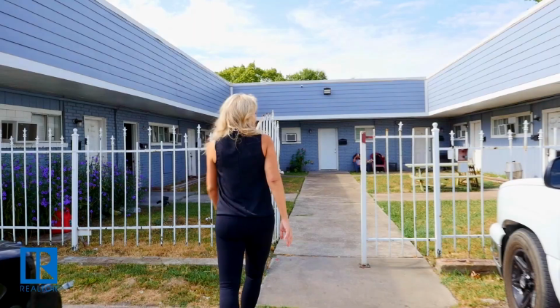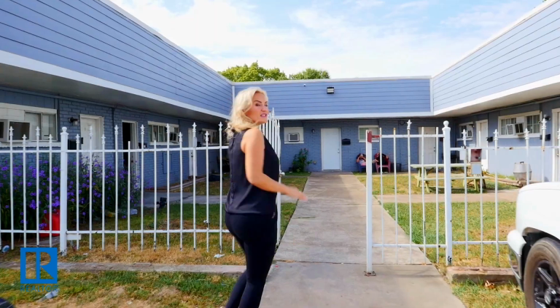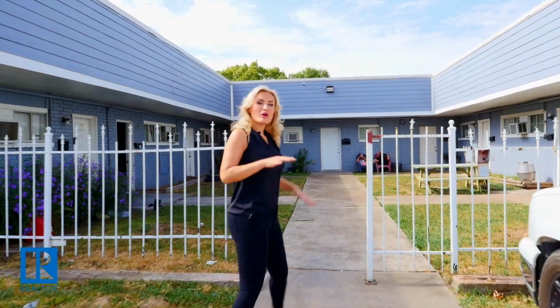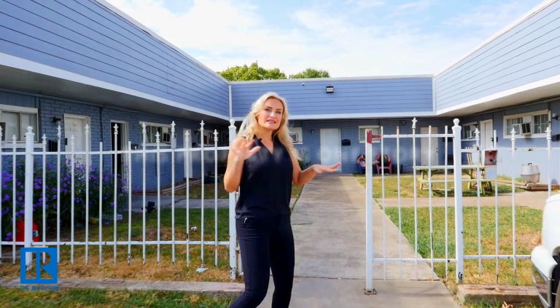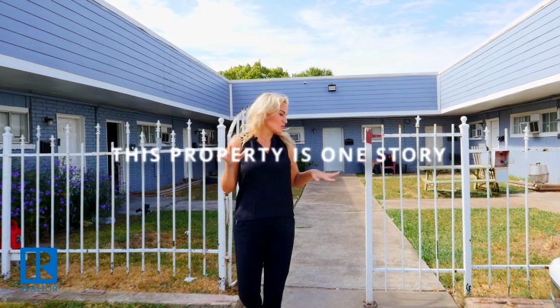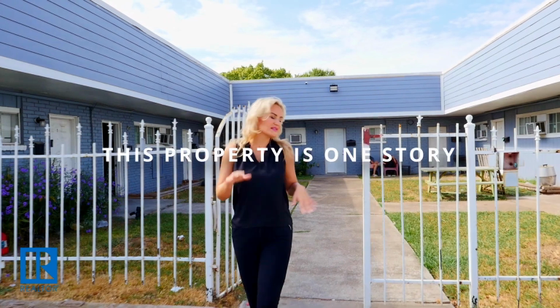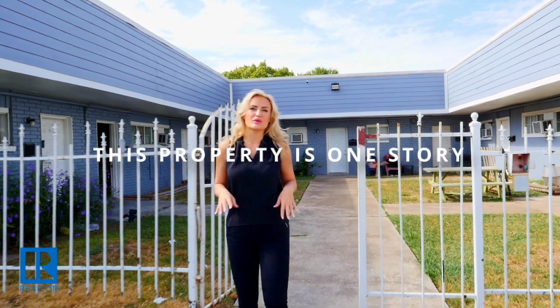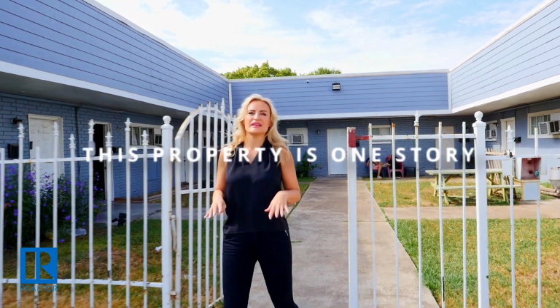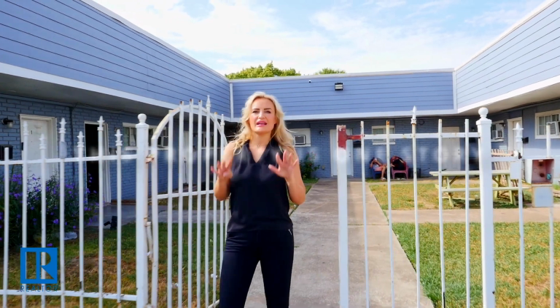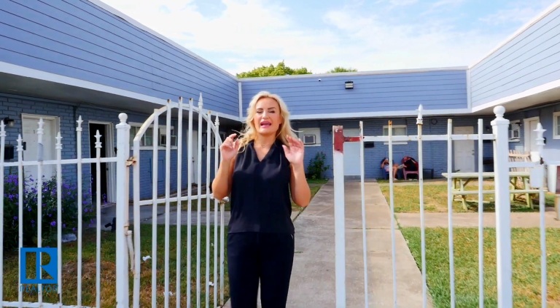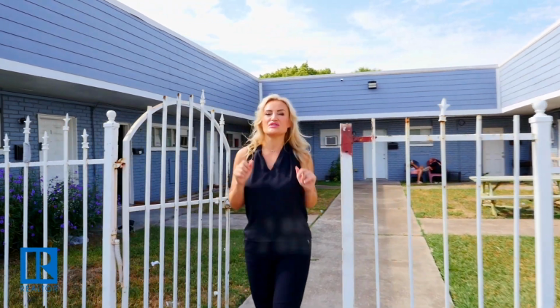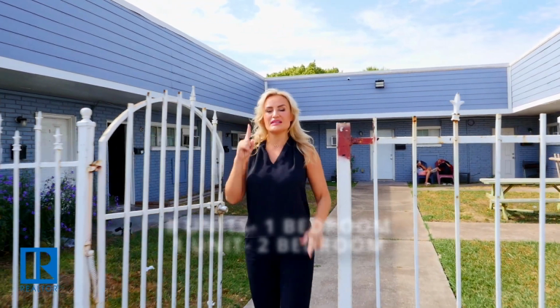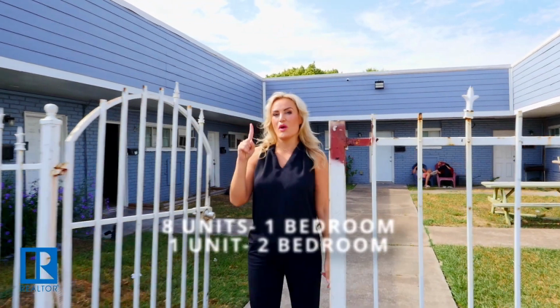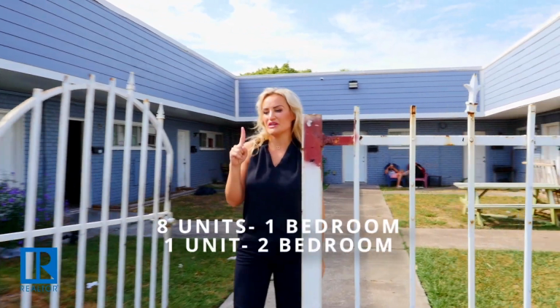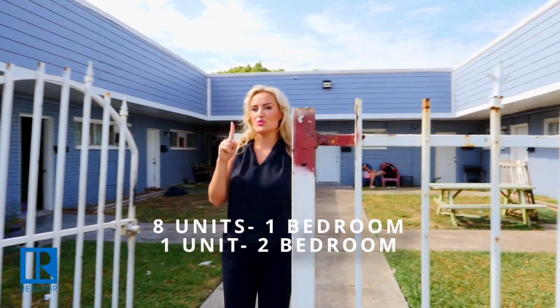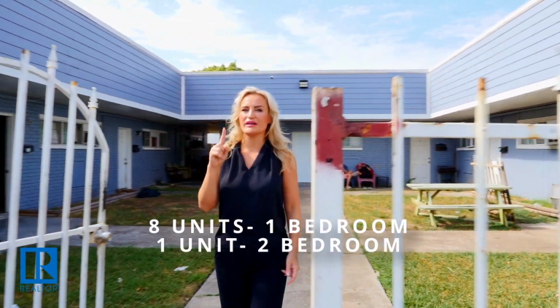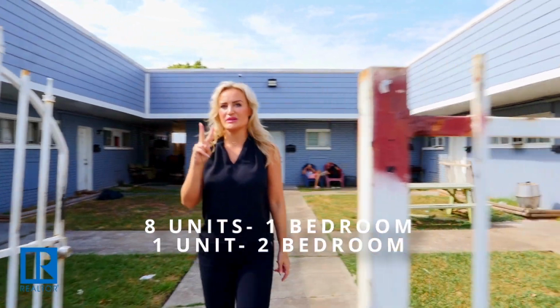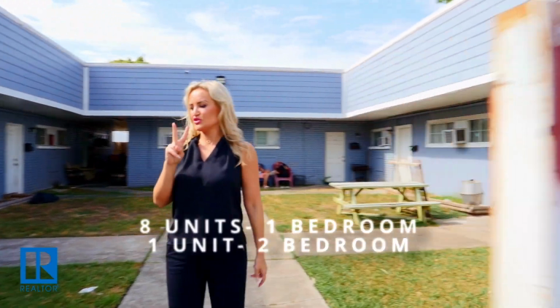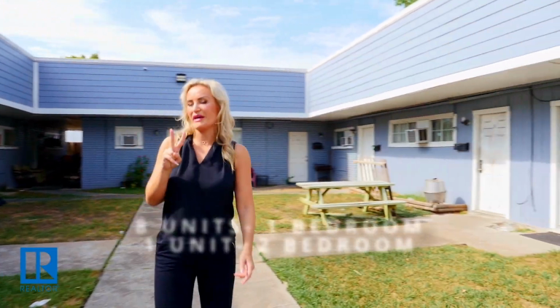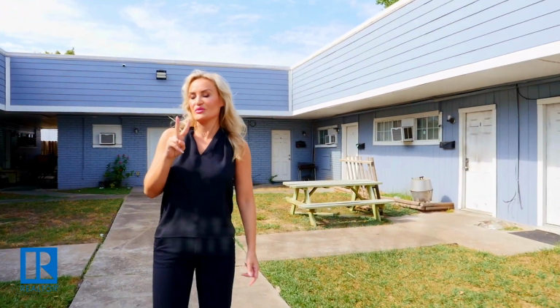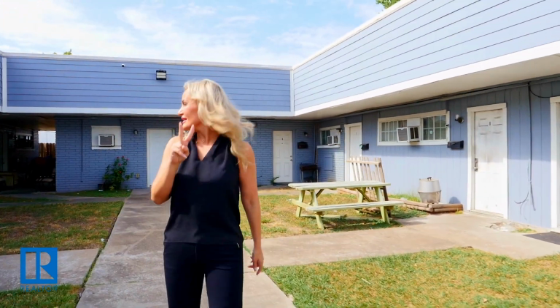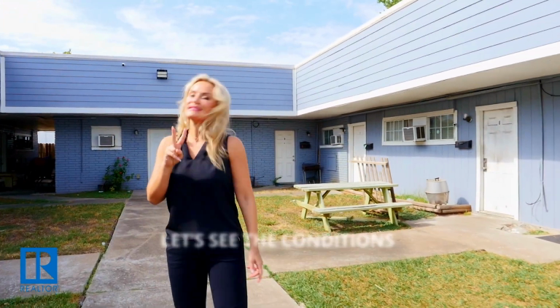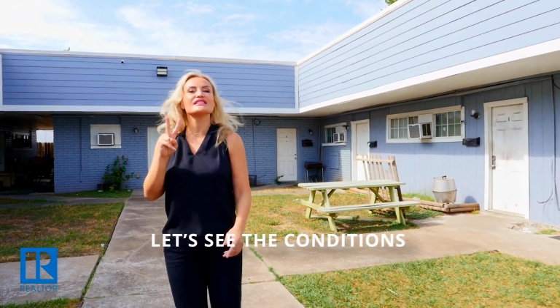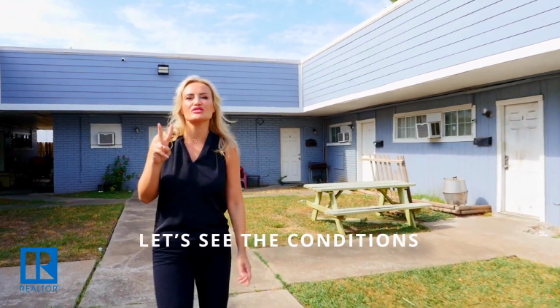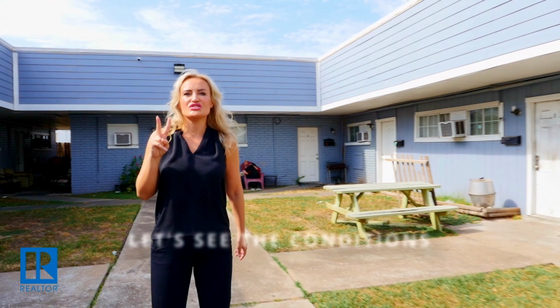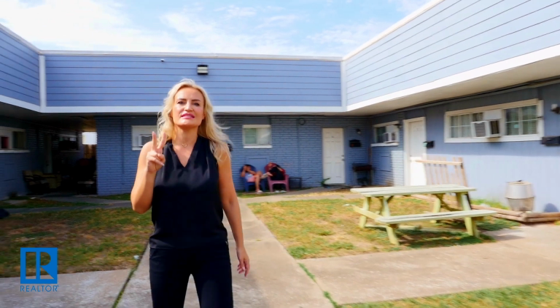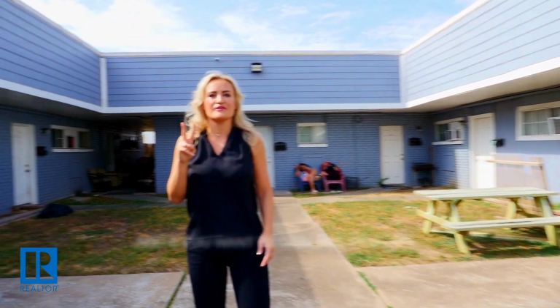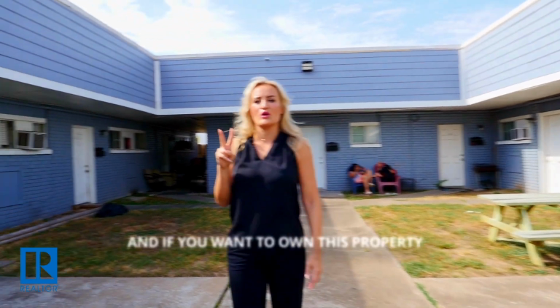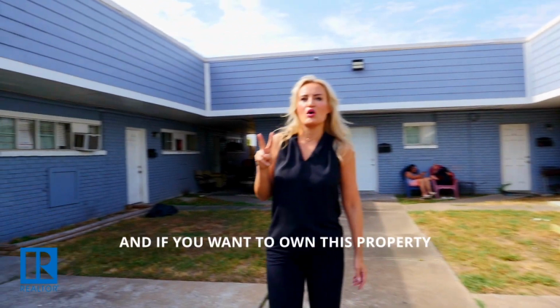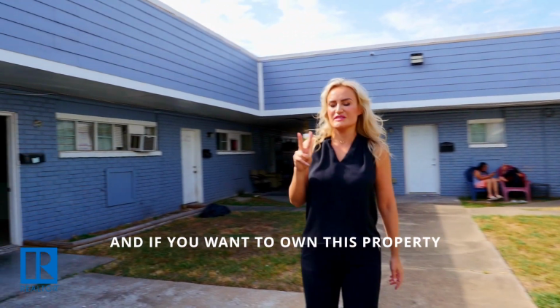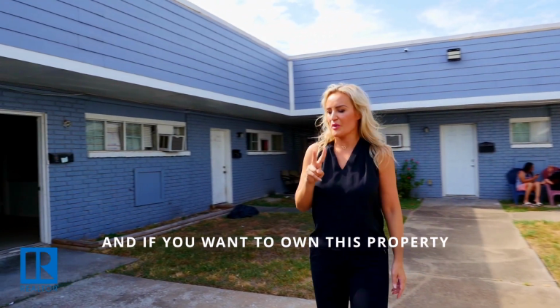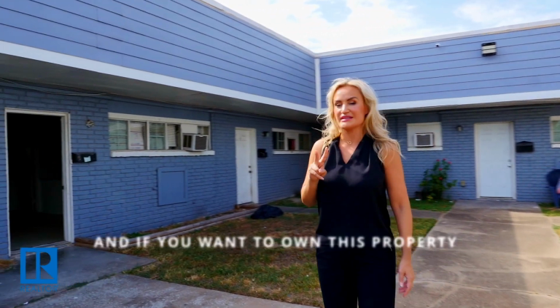This property is one story — eight units are one bedroom and one unit is two bedroom. Let's see the conditions and if you want to own this property.